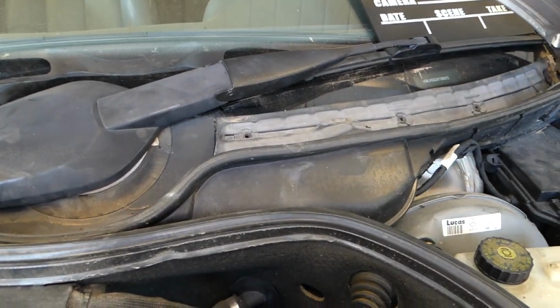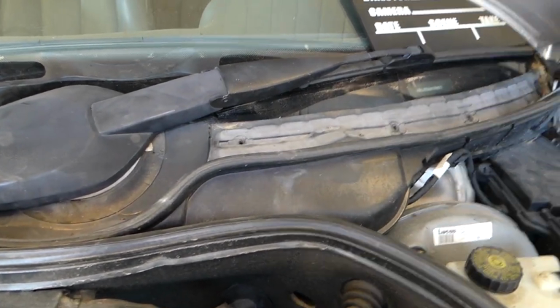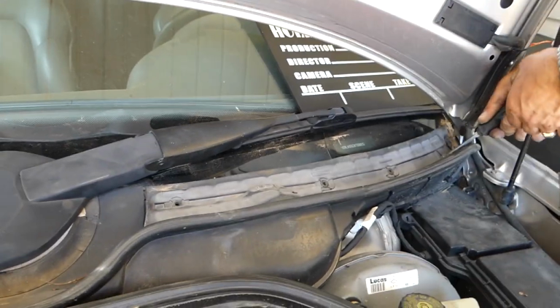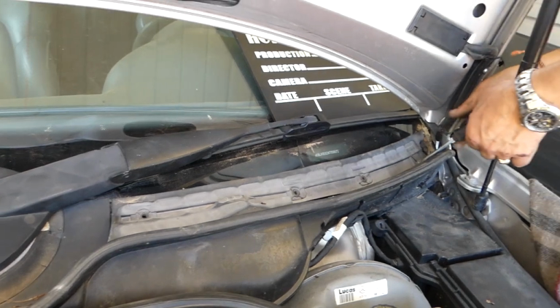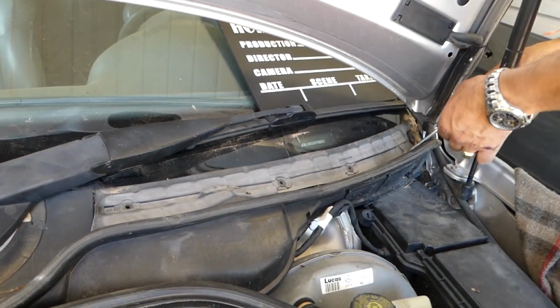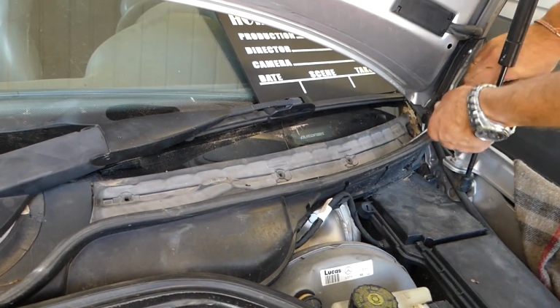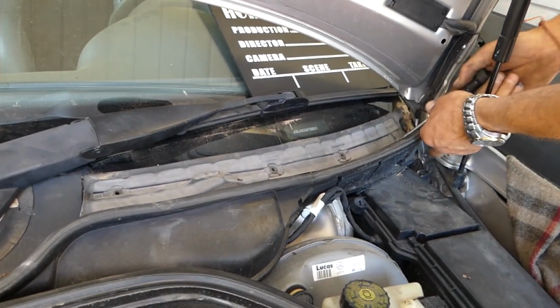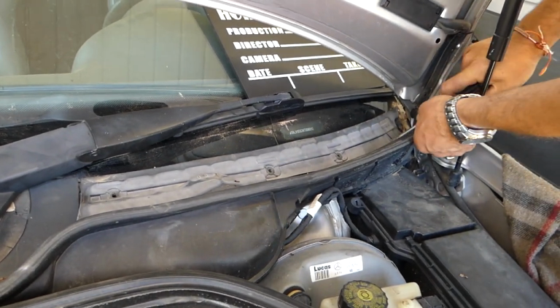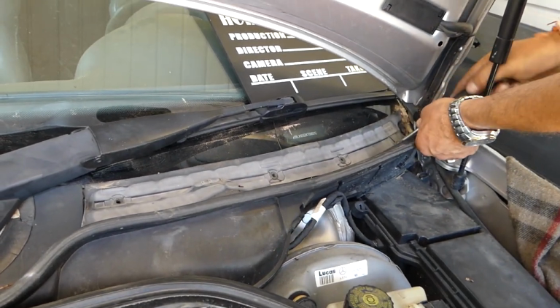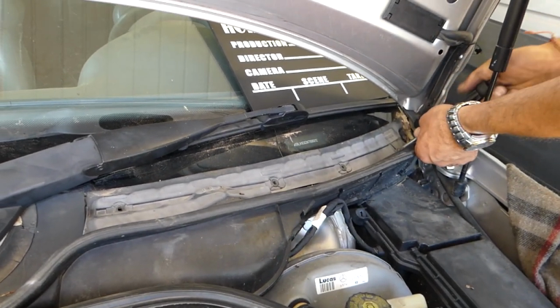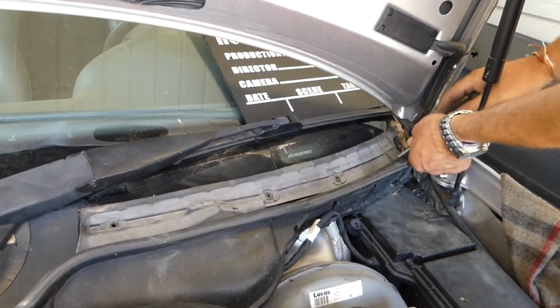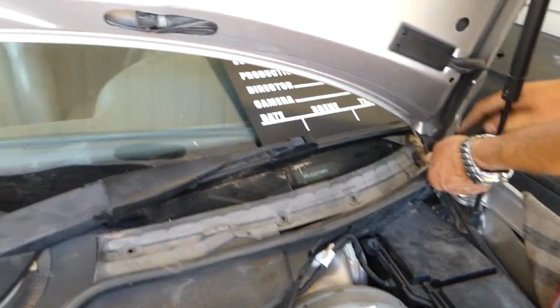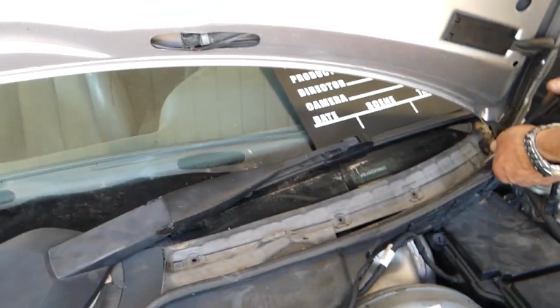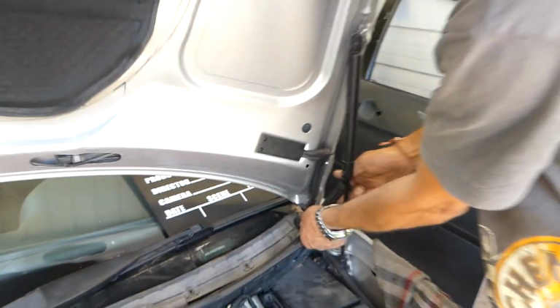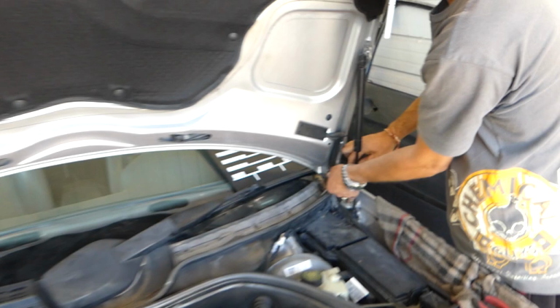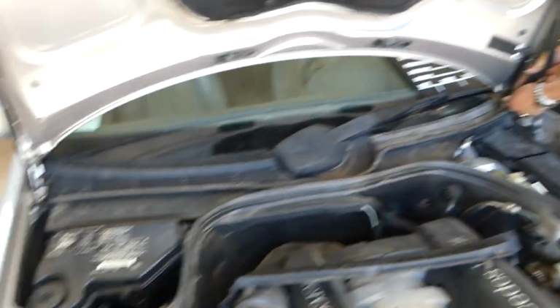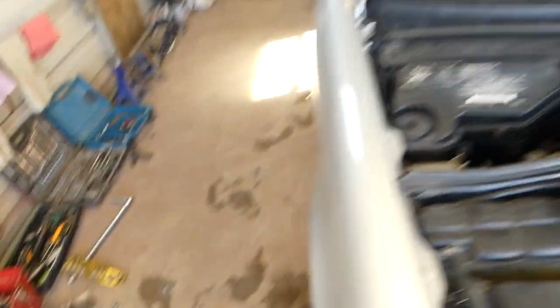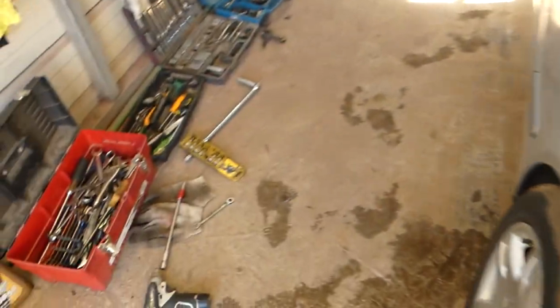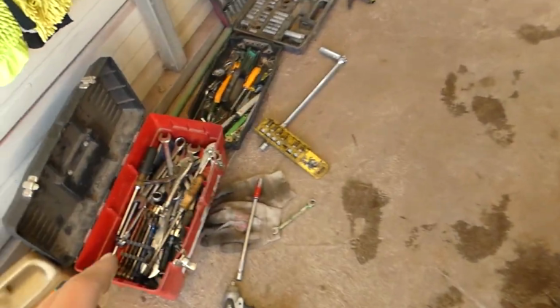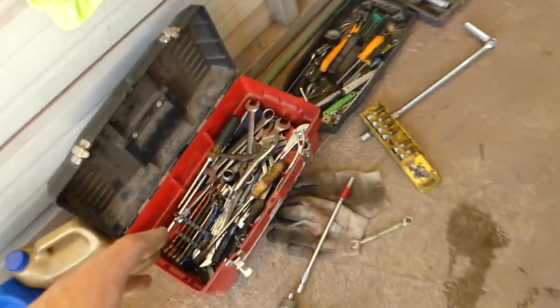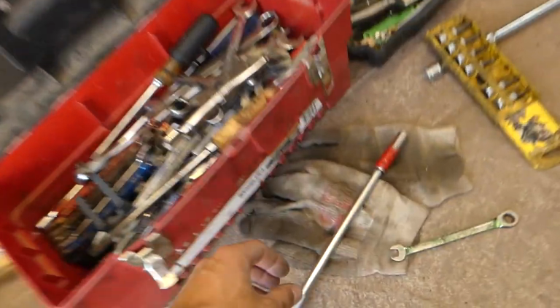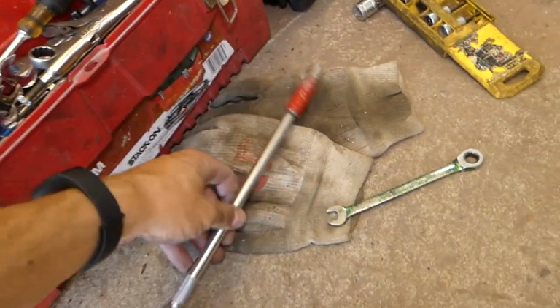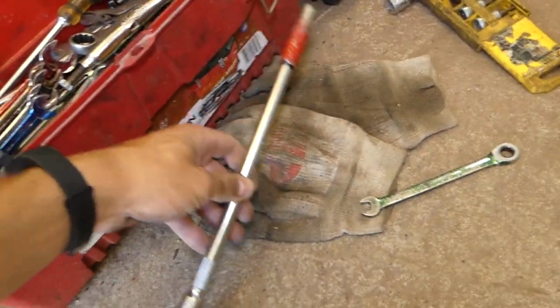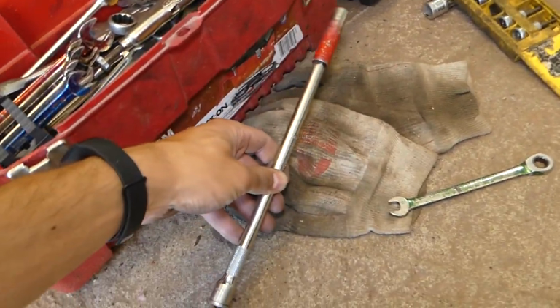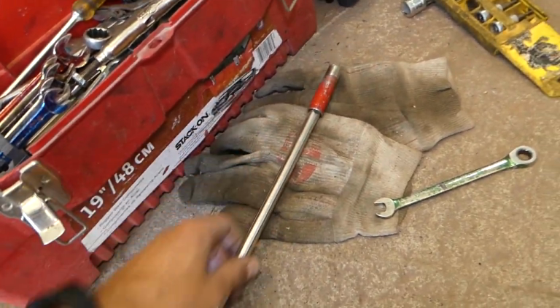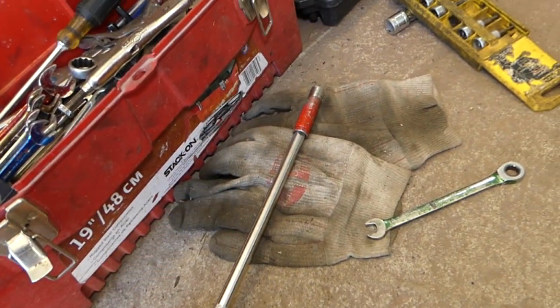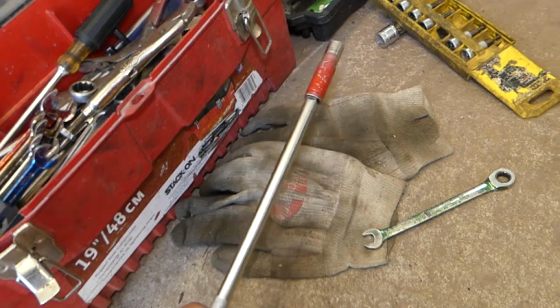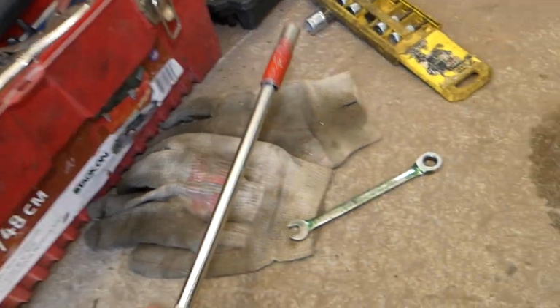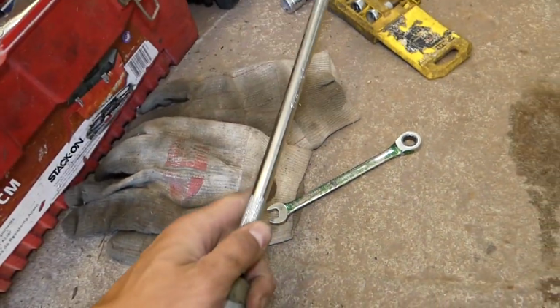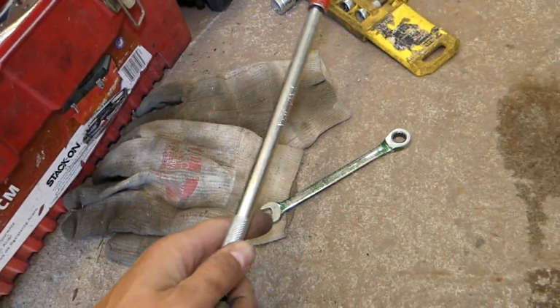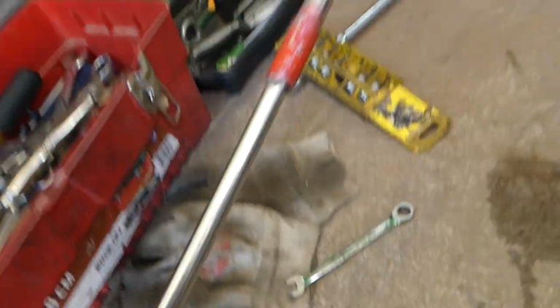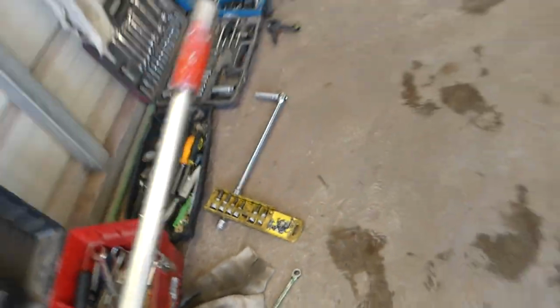There's a fourth screw right there, so all together four screws. We will need a 10 millimeter socket with an extension, or just a 10 millimeter wrench.